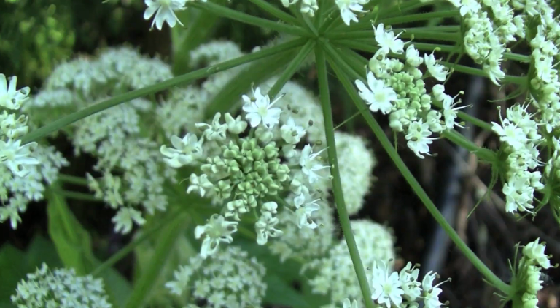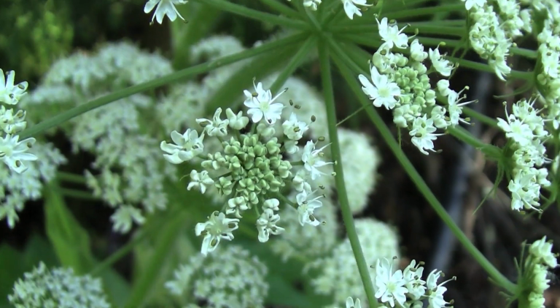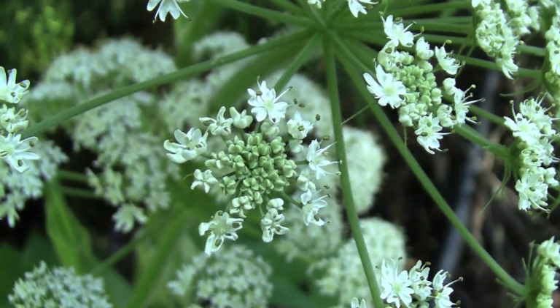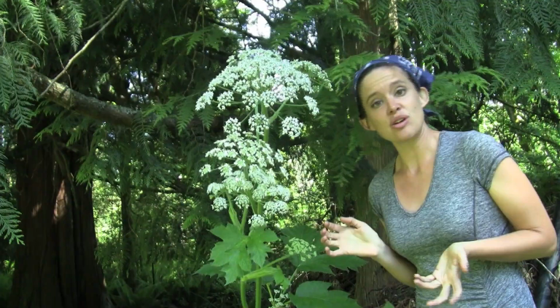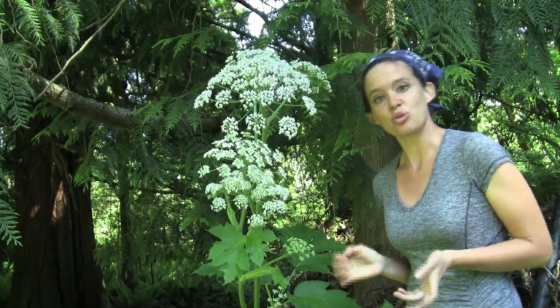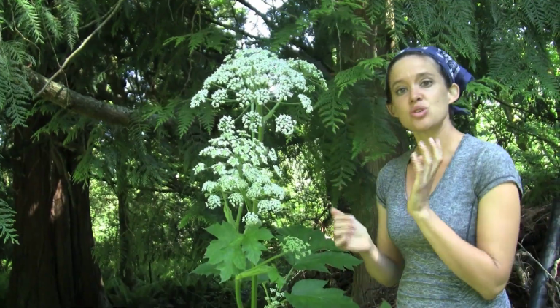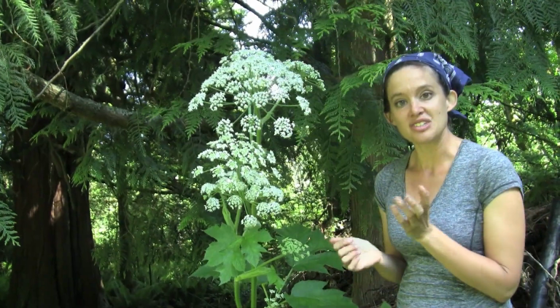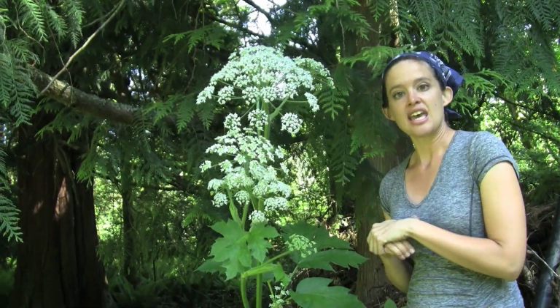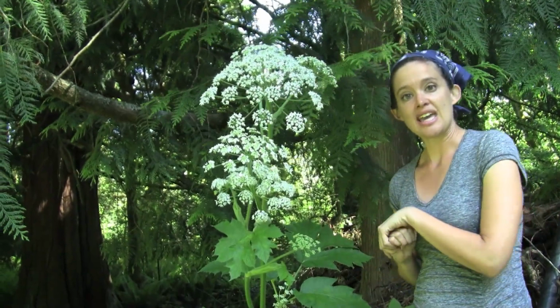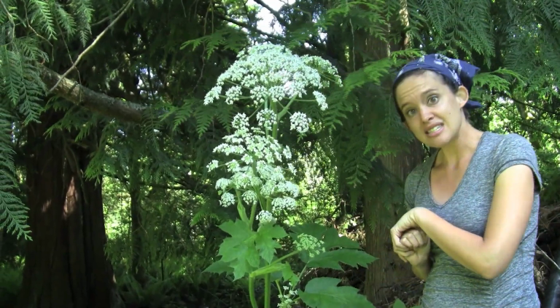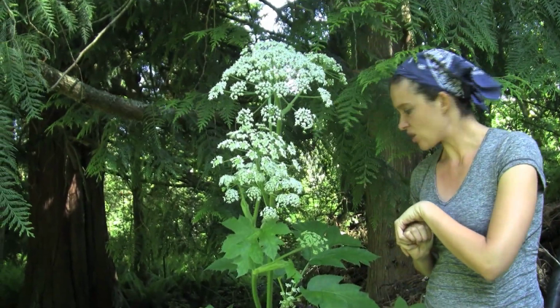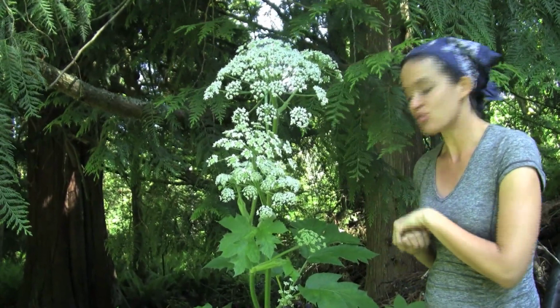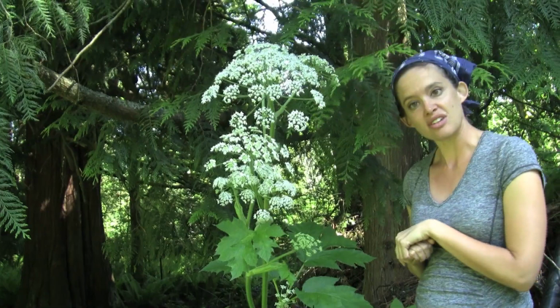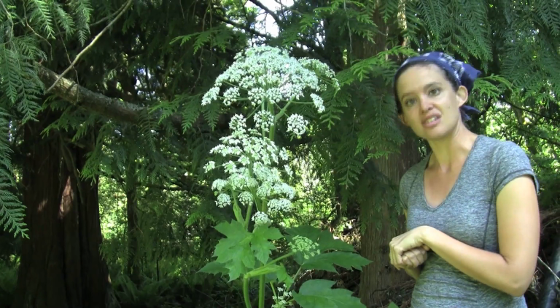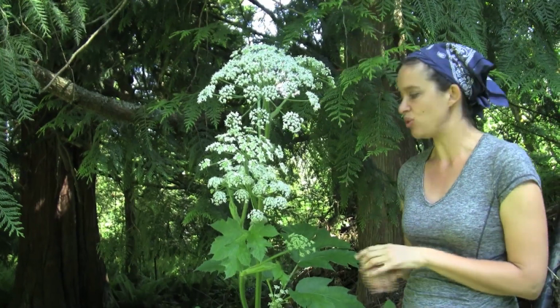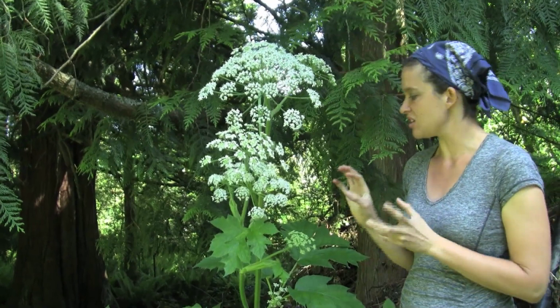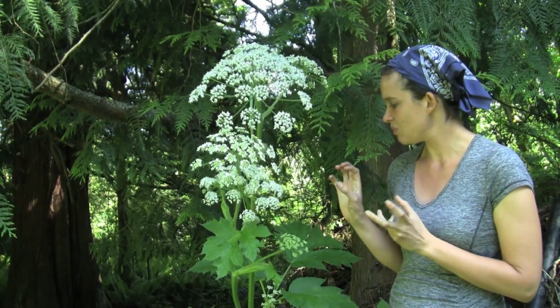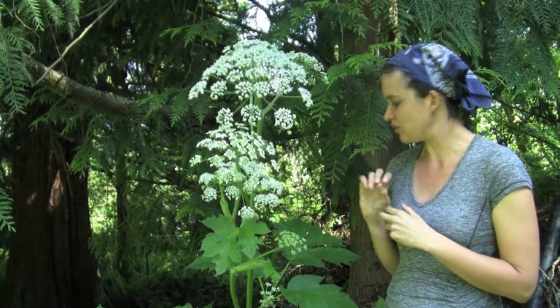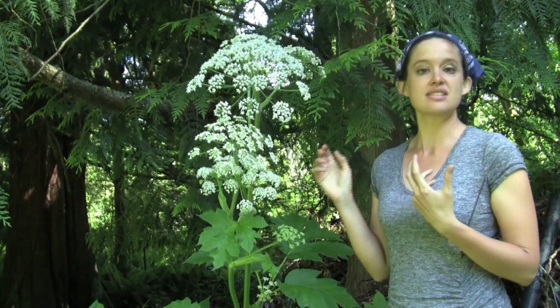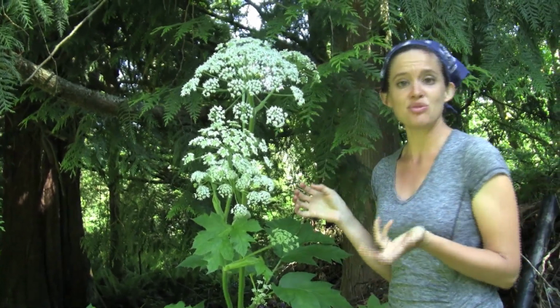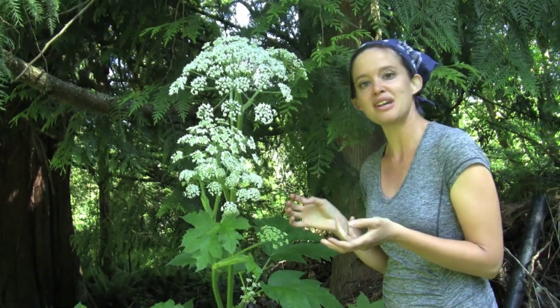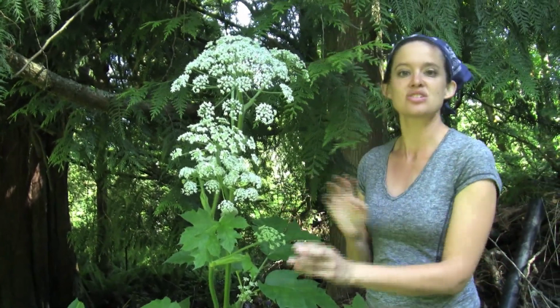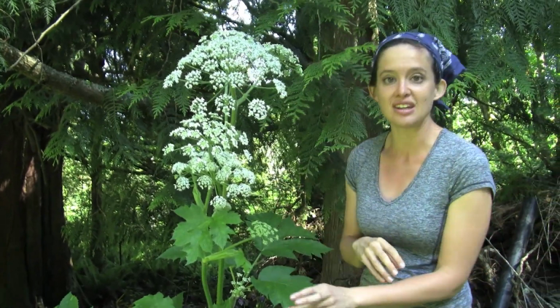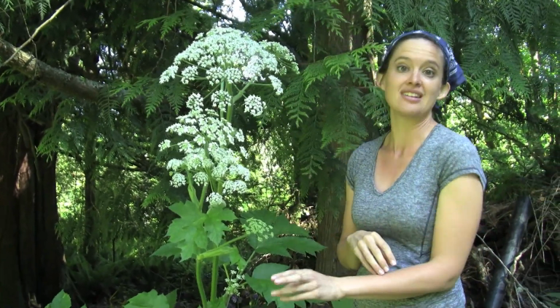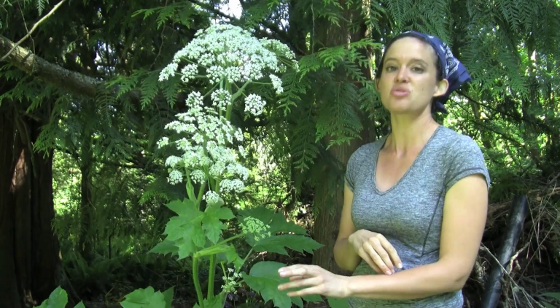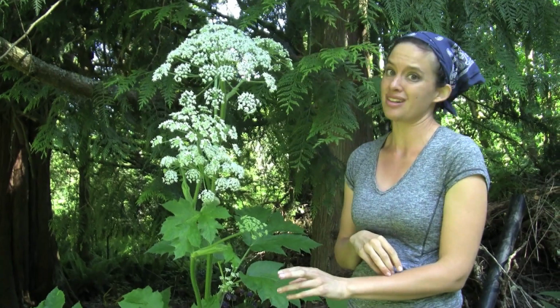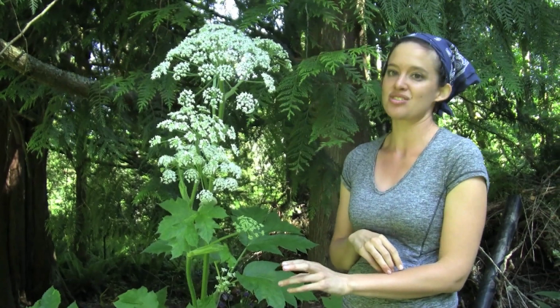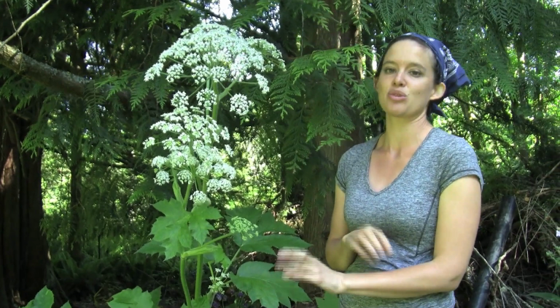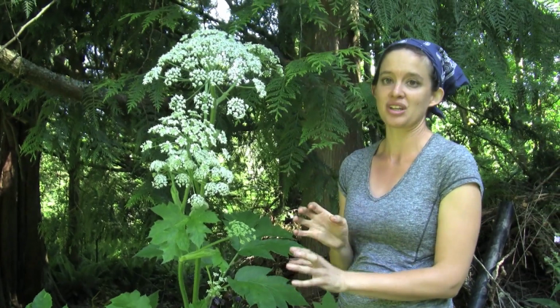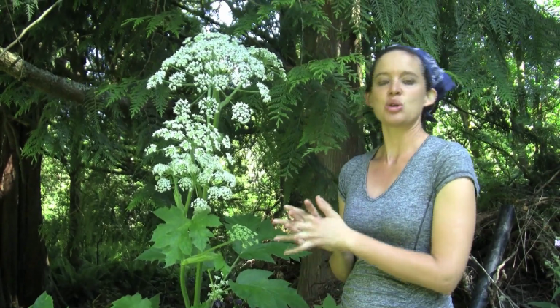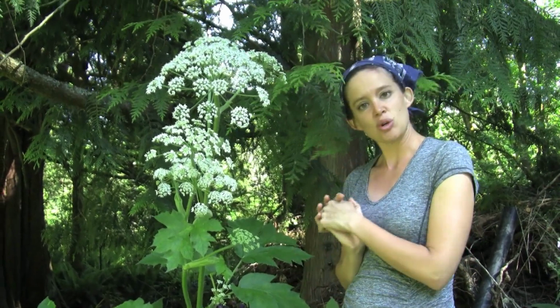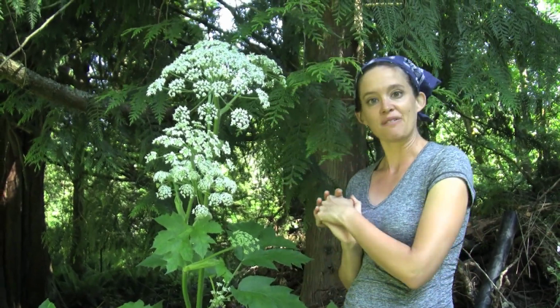This plant contains a compound called furanocoumarins, and this causes phototoxicity. So if you get the sap of this plant on your skin and it's exposed to light, it can cause some bad blistering, so you have to be very careful.